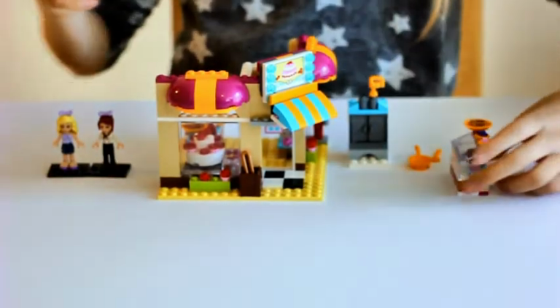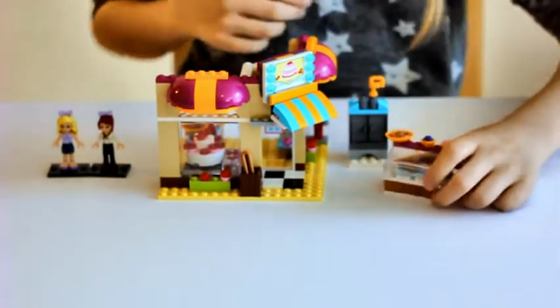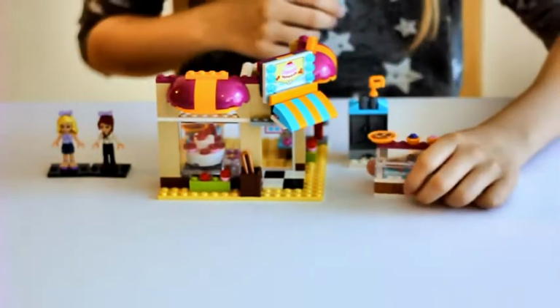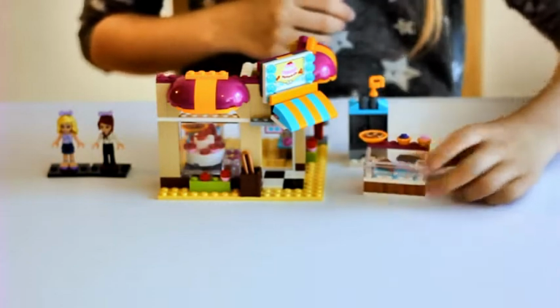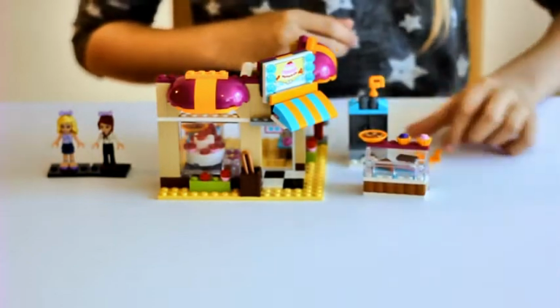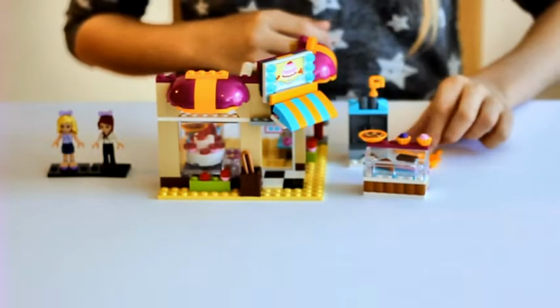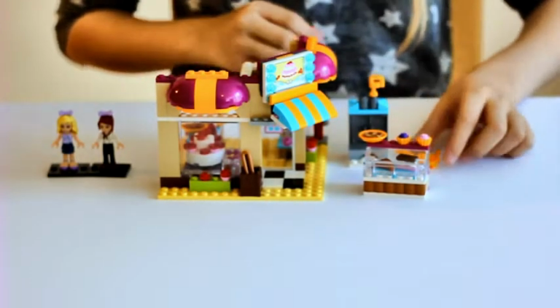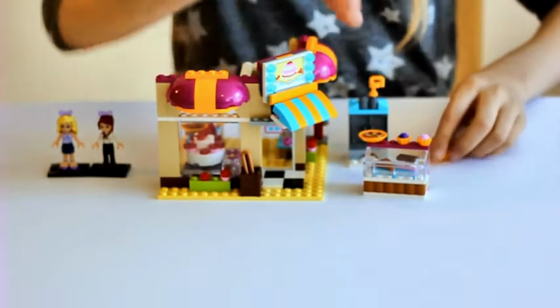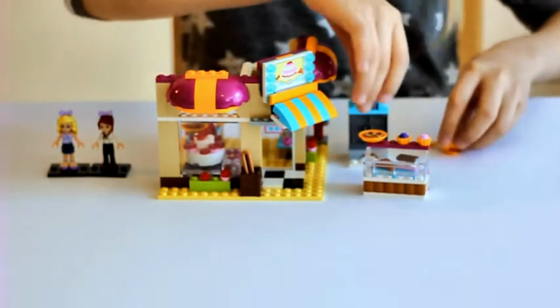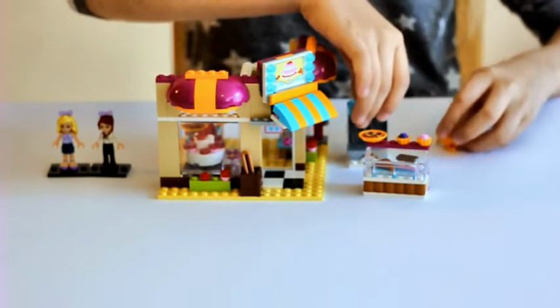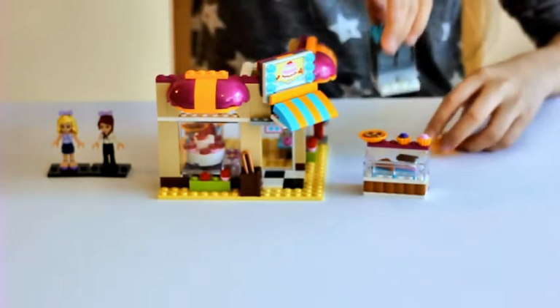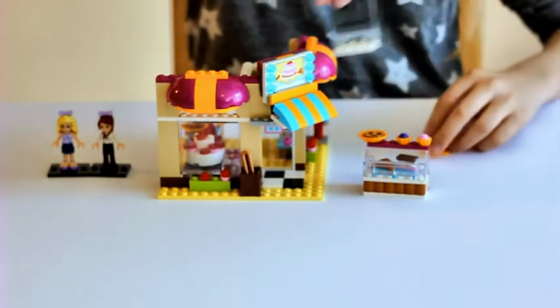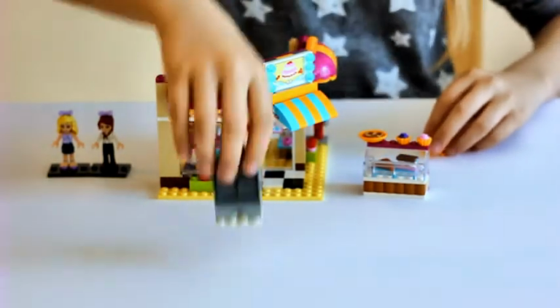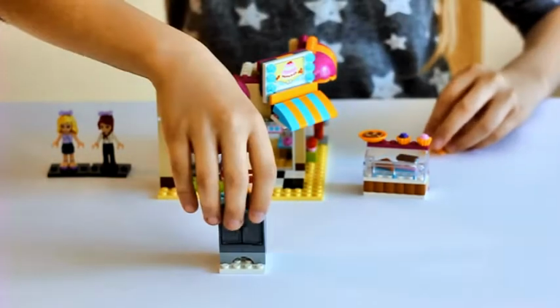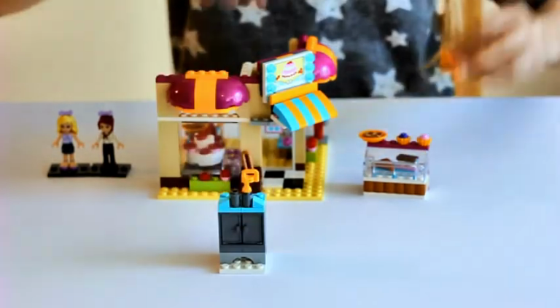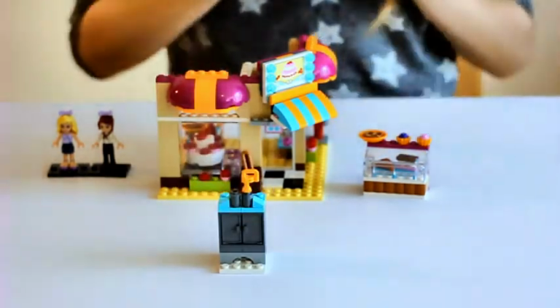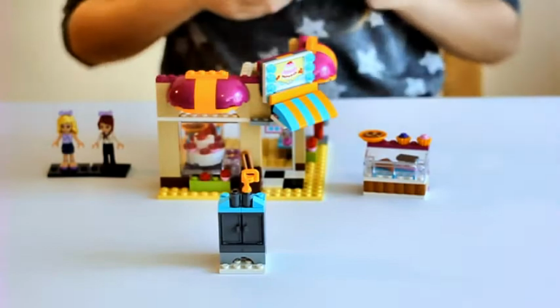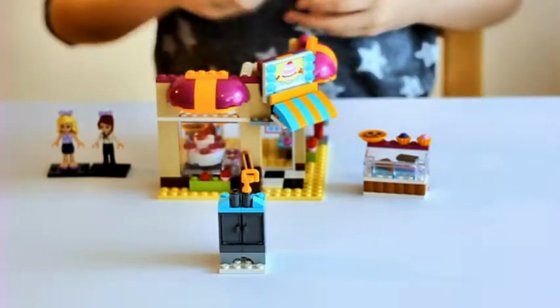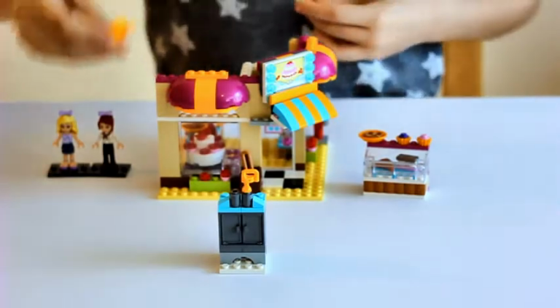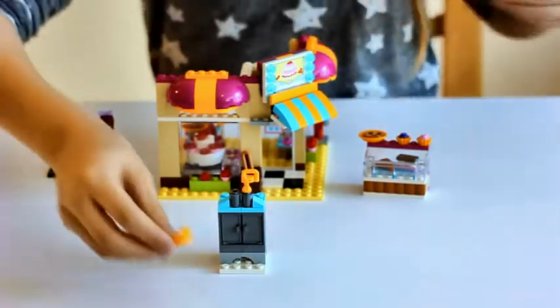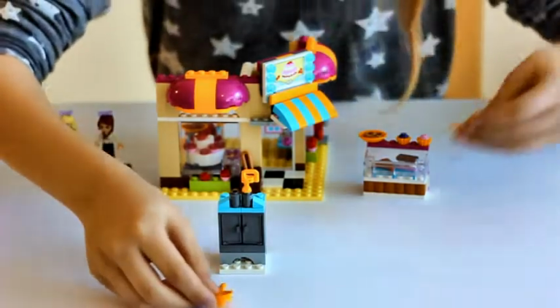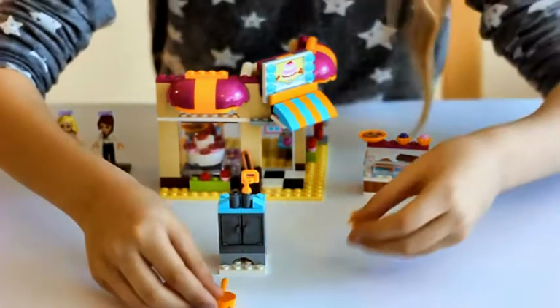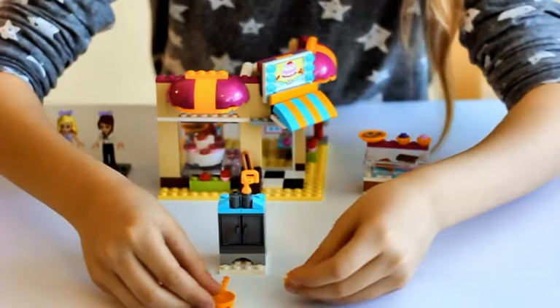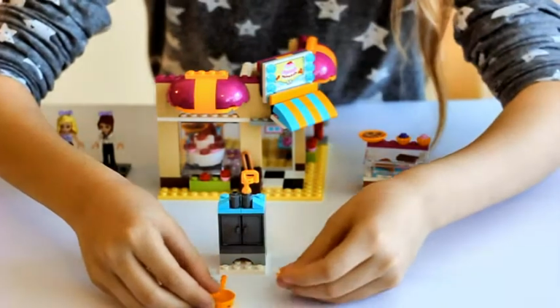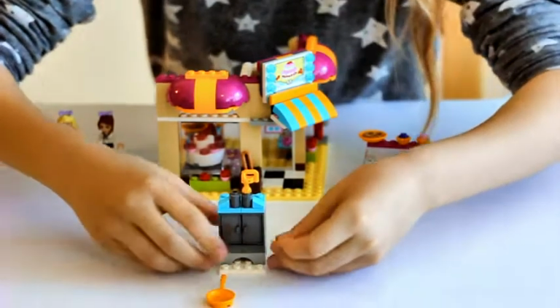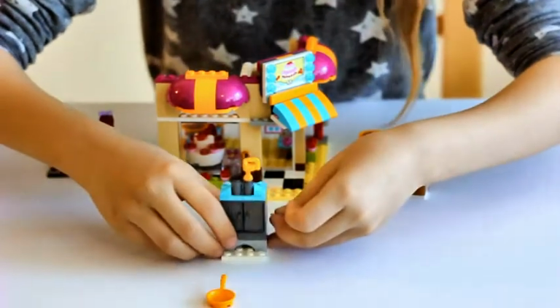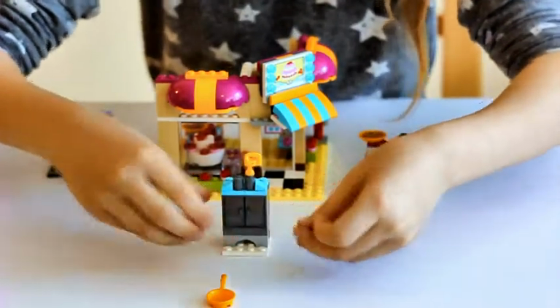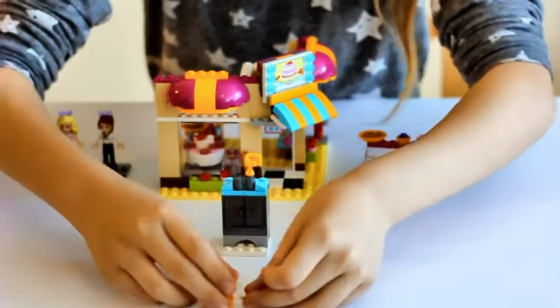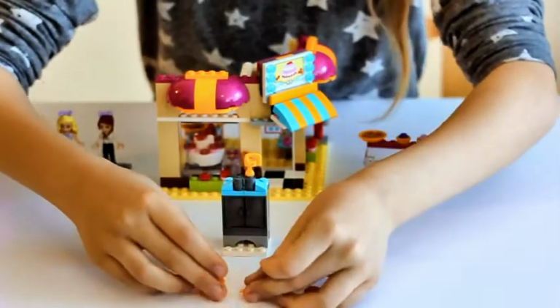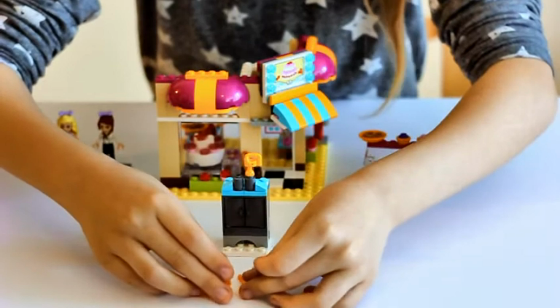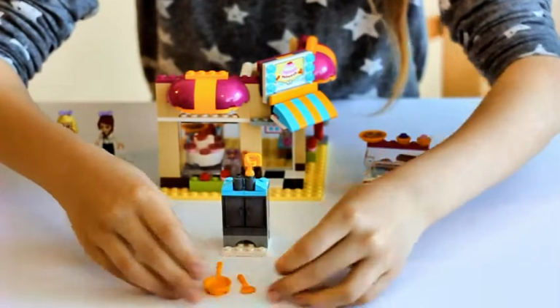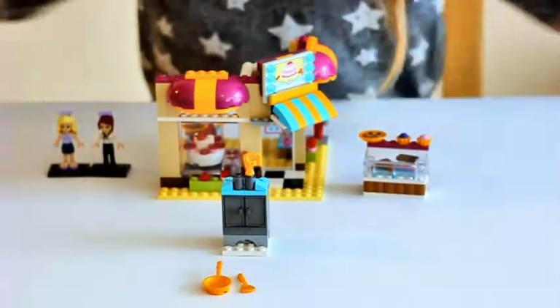This set also comes with an oven and a frying pan and a spatula.